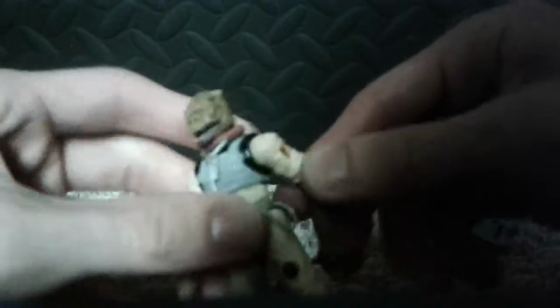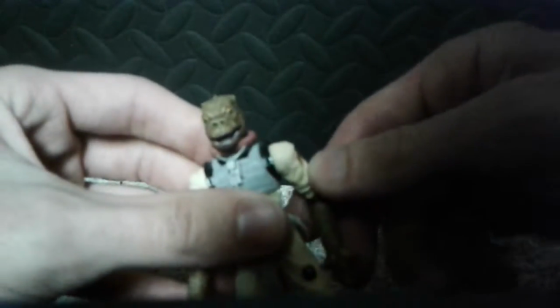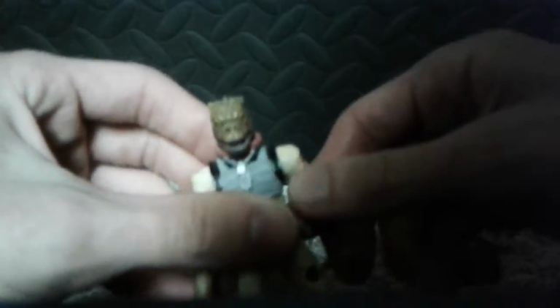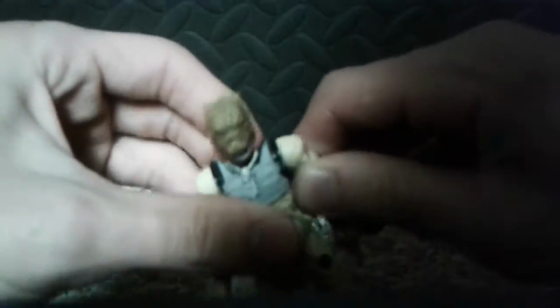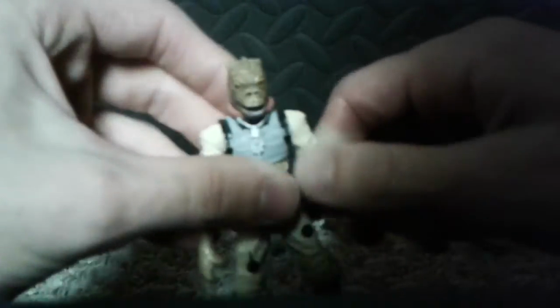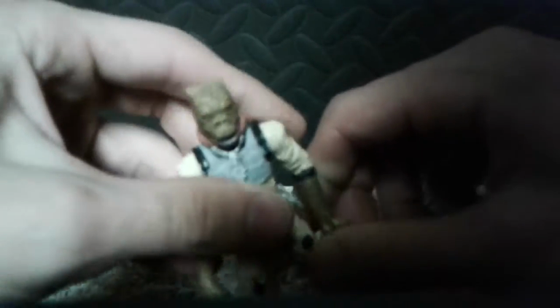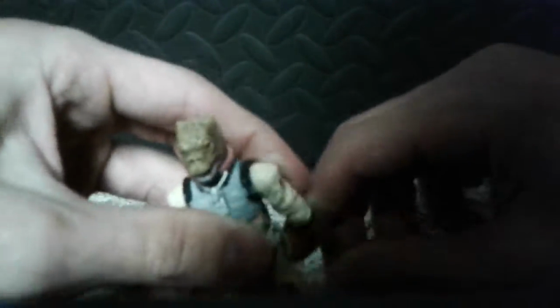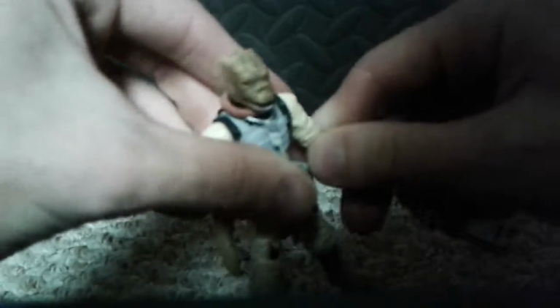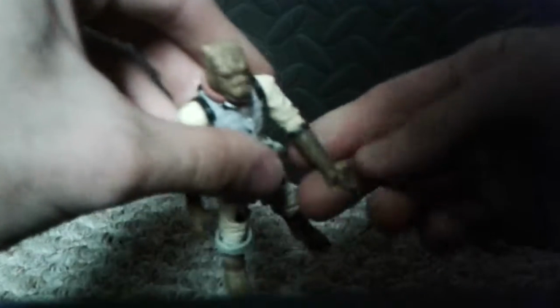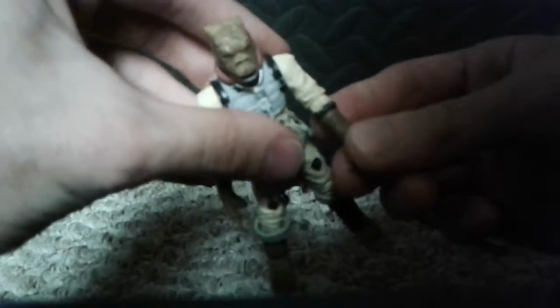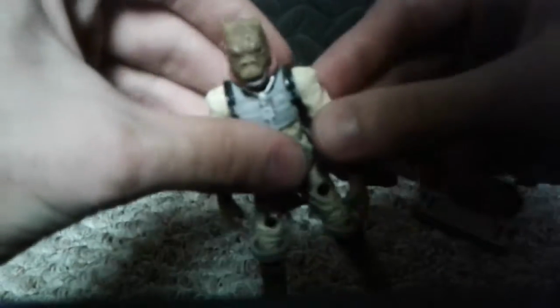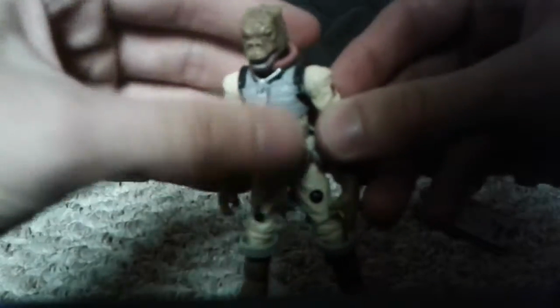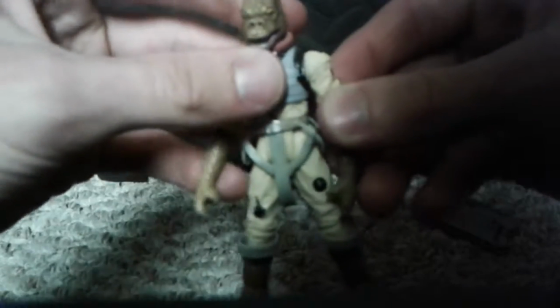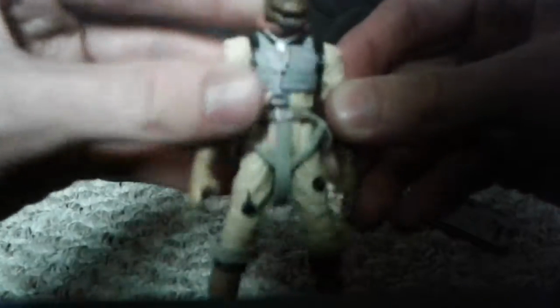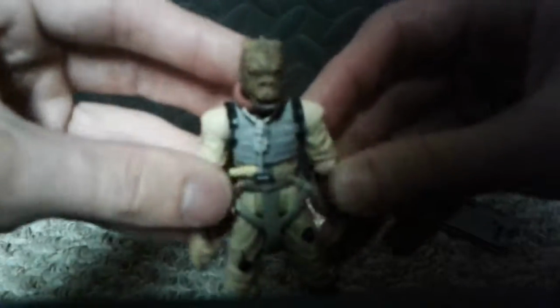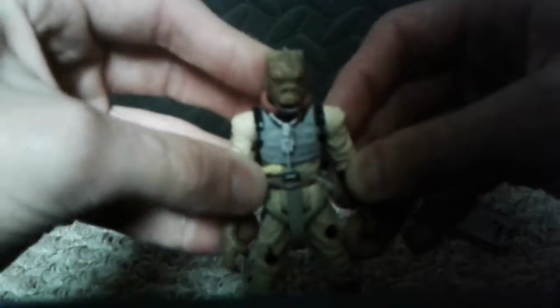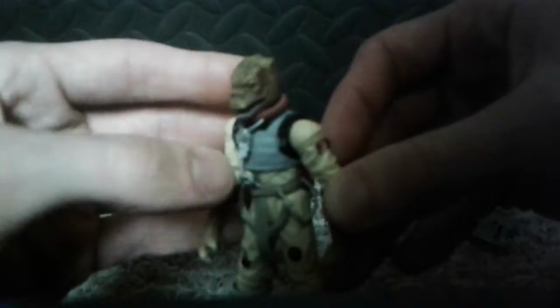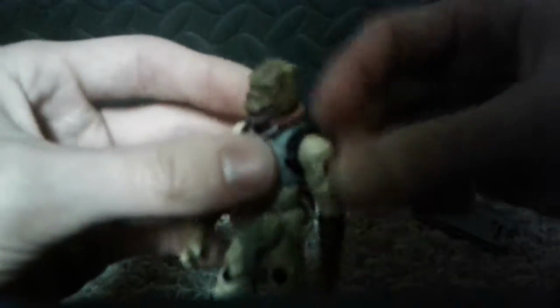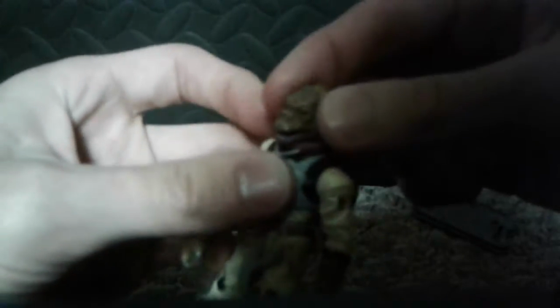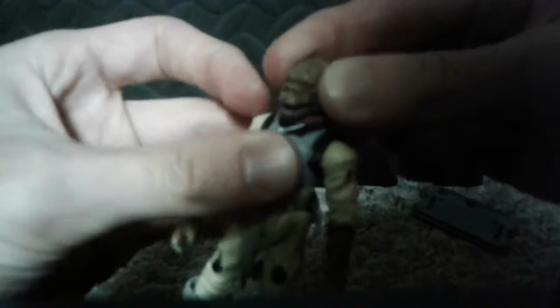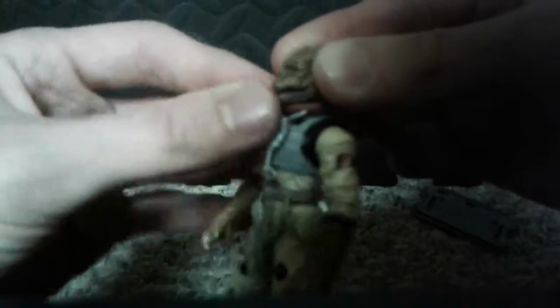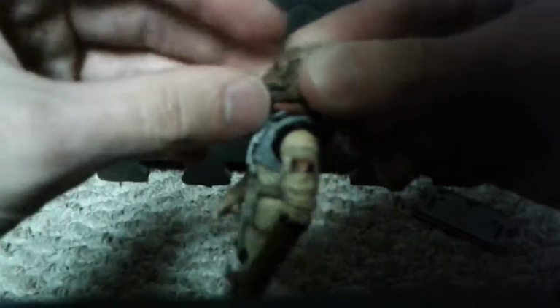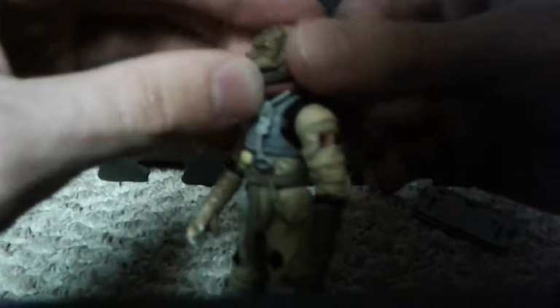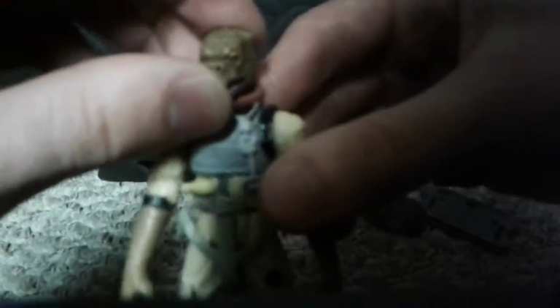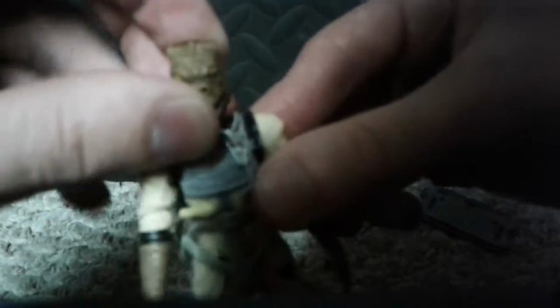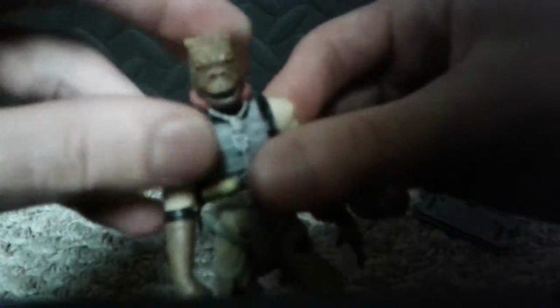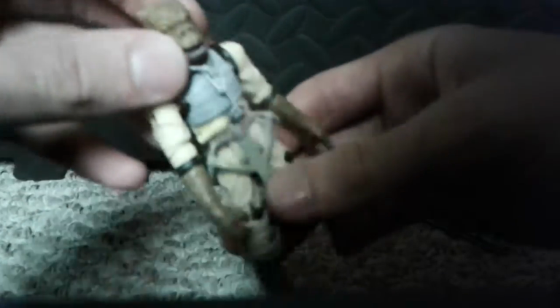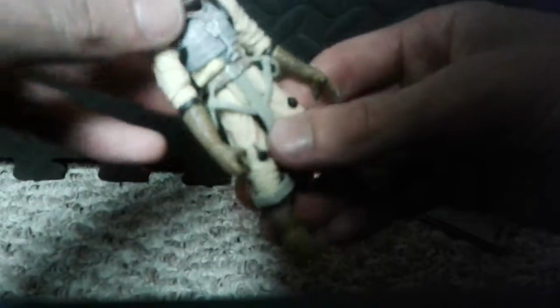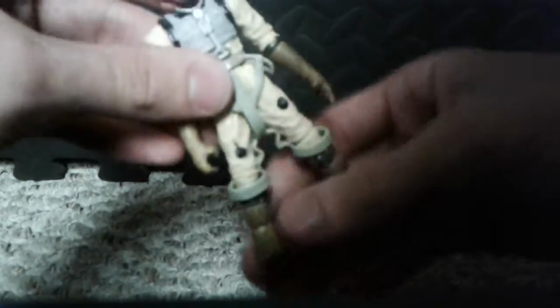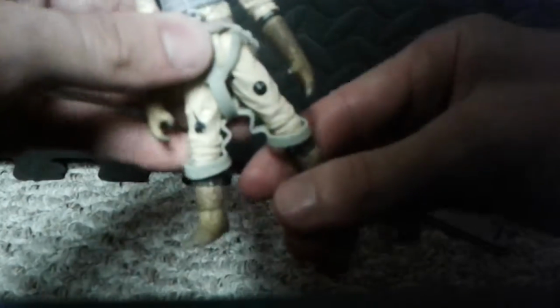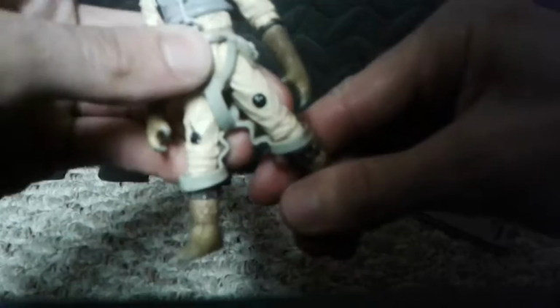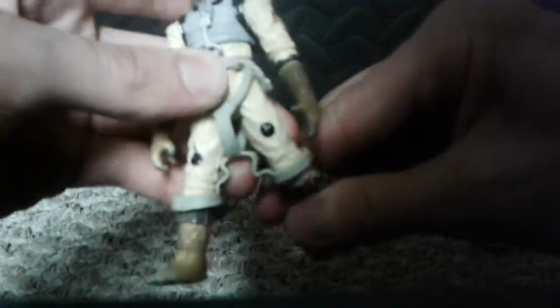Now I forget his species name — I used to remember it. It starts with a T though, Targaryen or something like that. He's like a lizard, reptile creature.